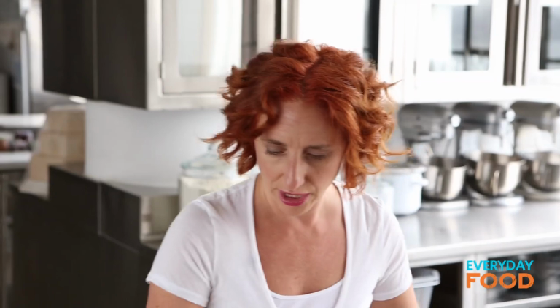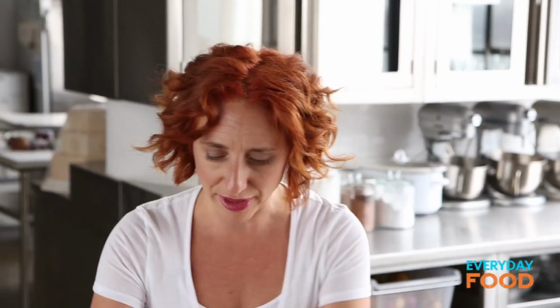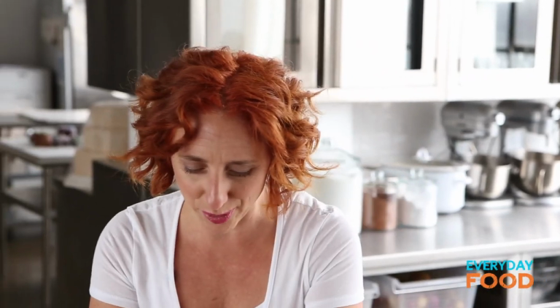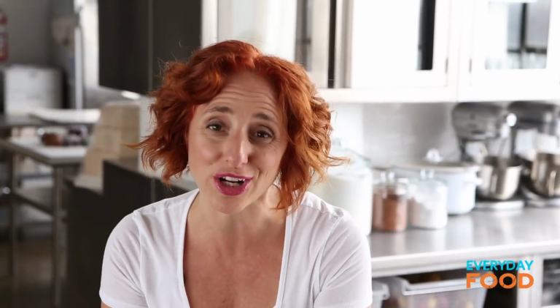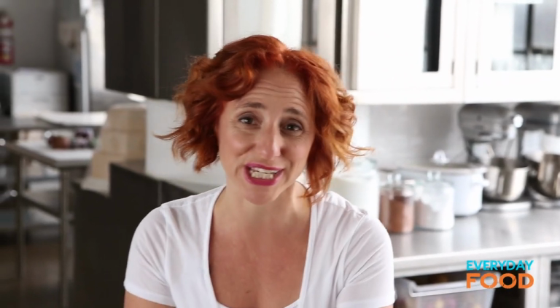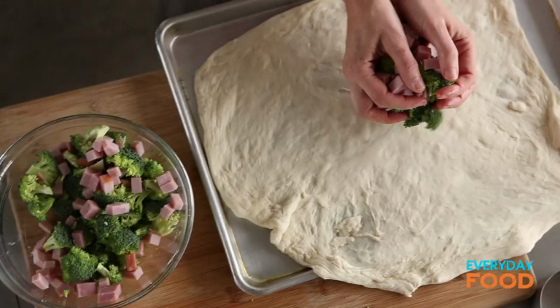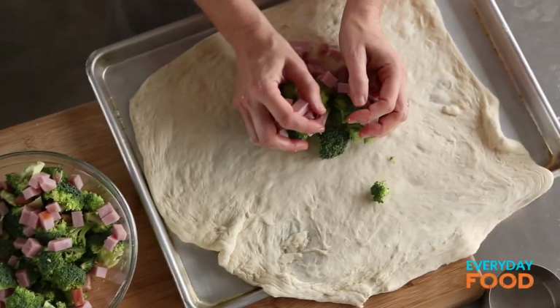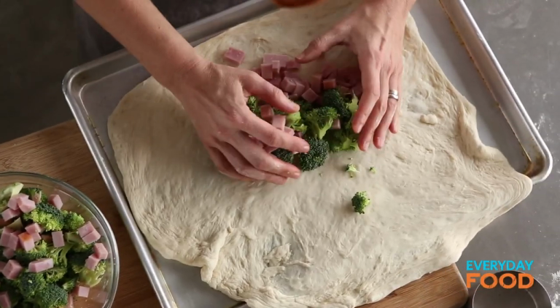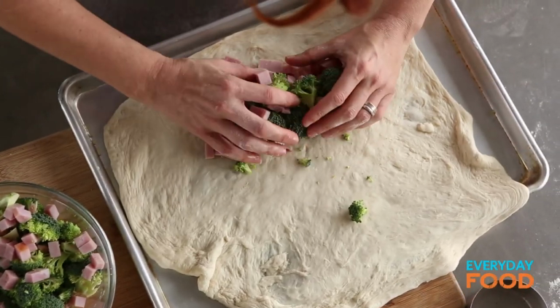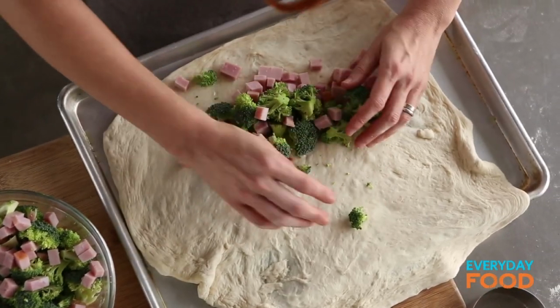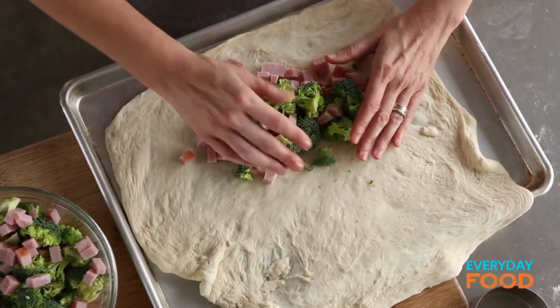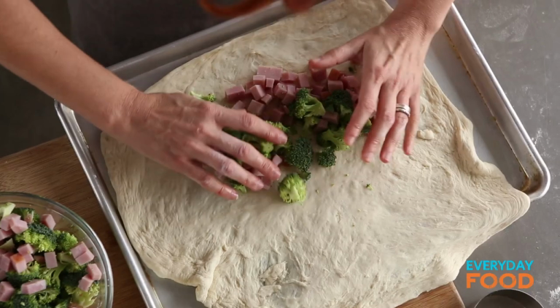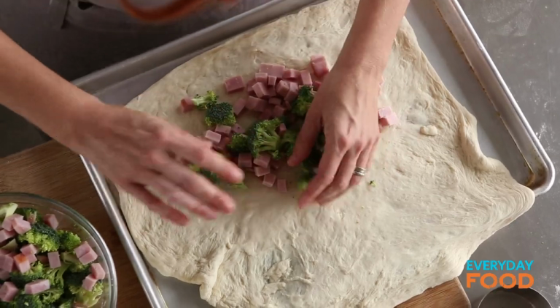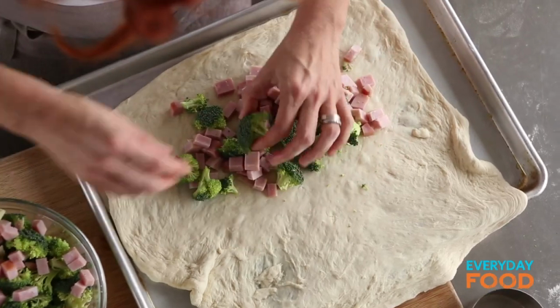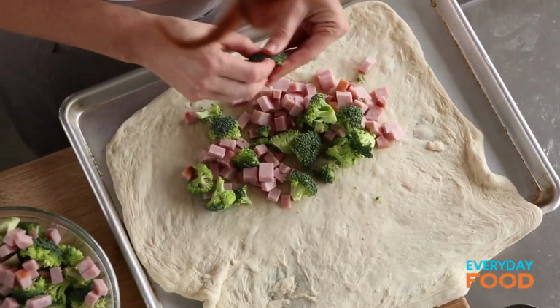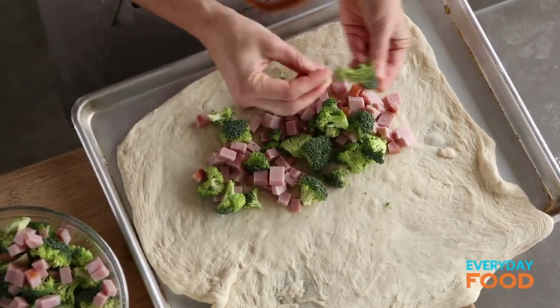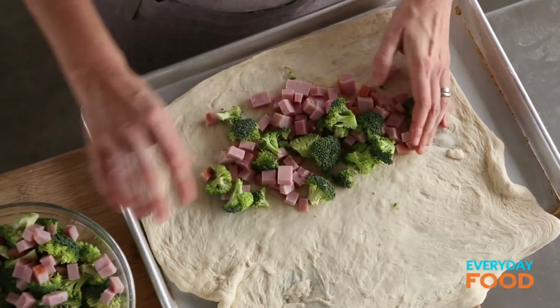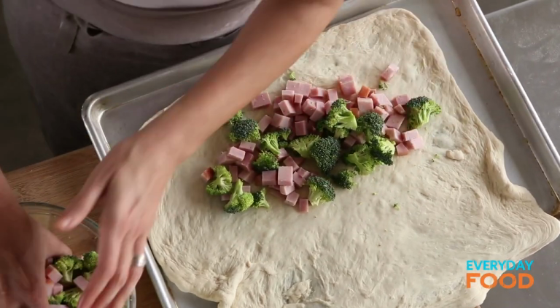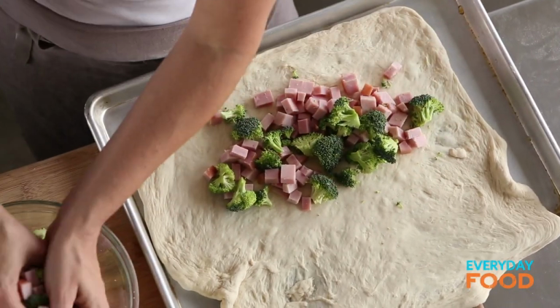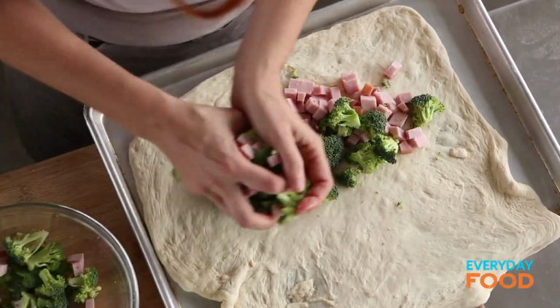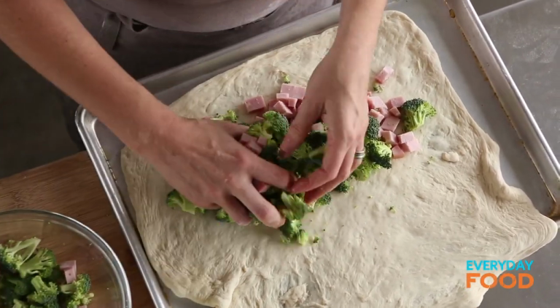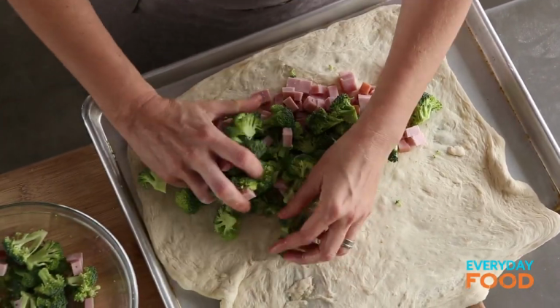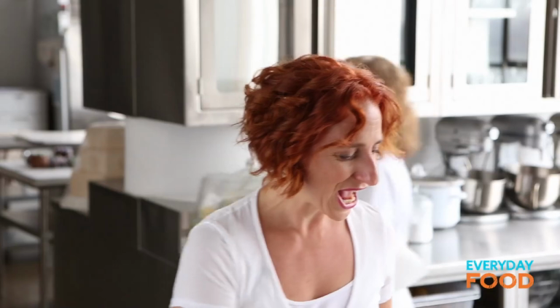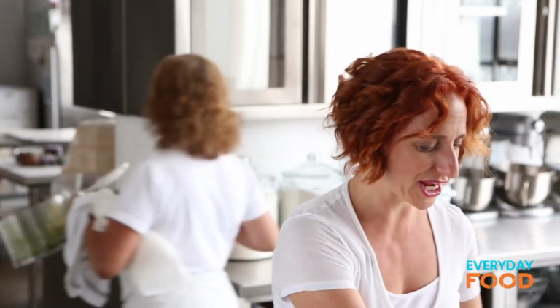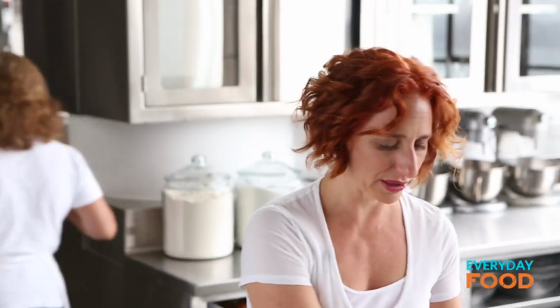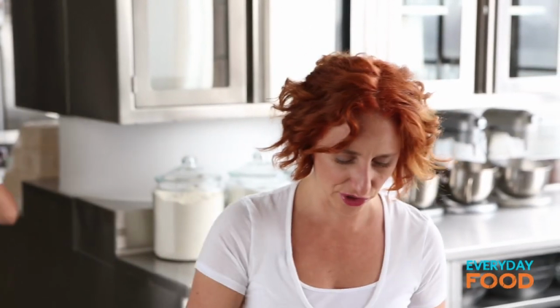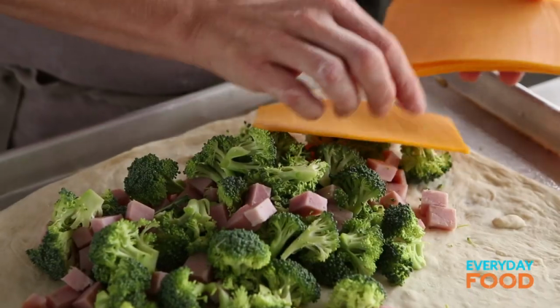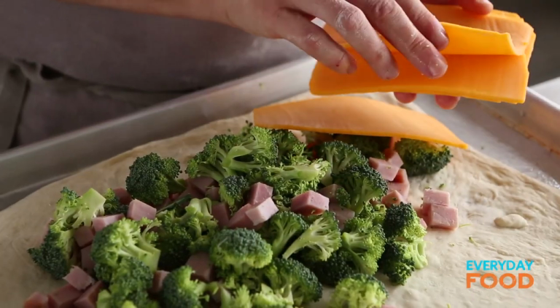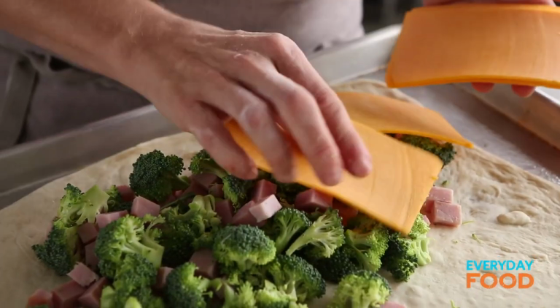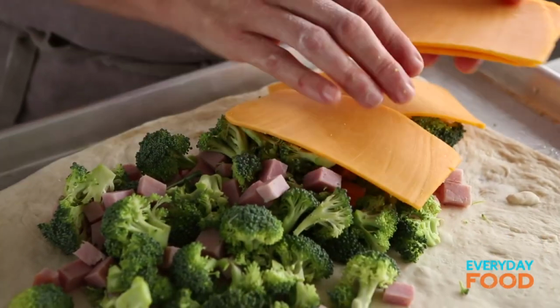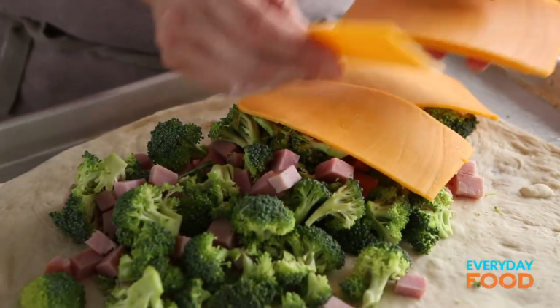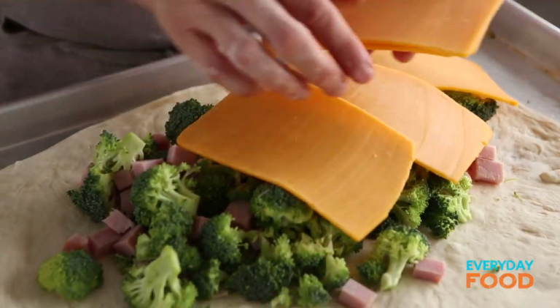Put all your fillings on one half of the dough — just pile it up. Don't freak out. It looks like a lot, but it'll cook down. Then layer your cheese on top. This is going to hold everything together inside.